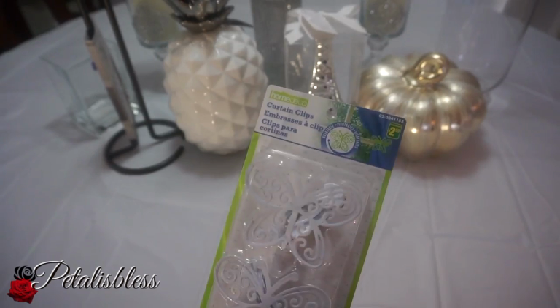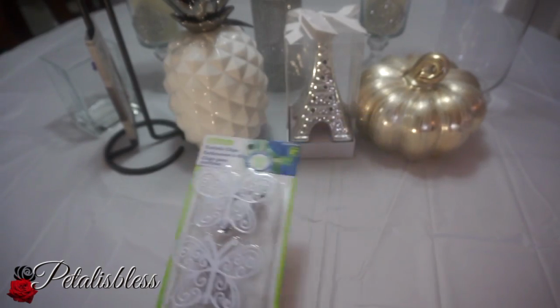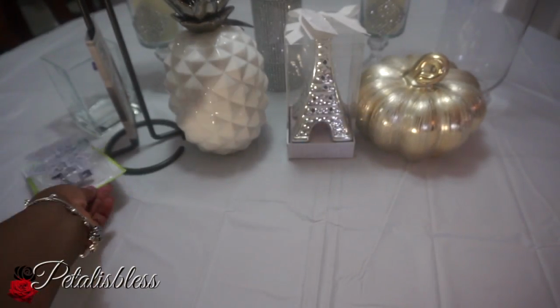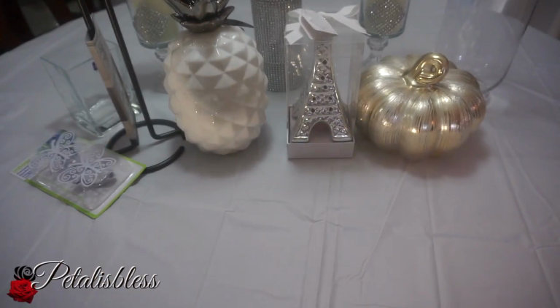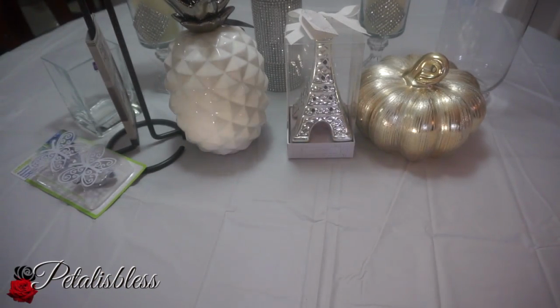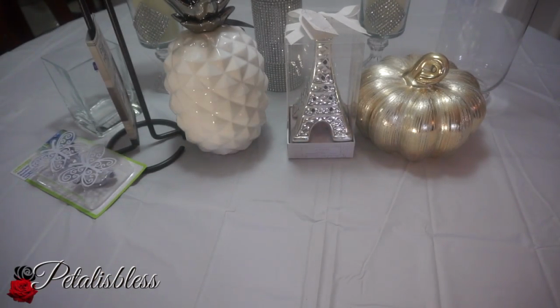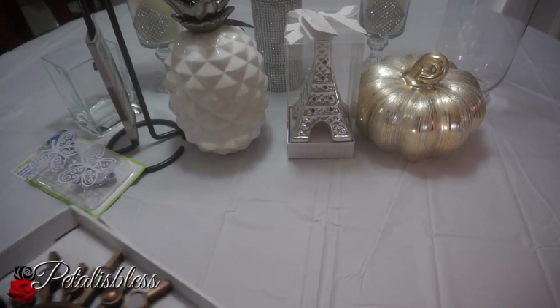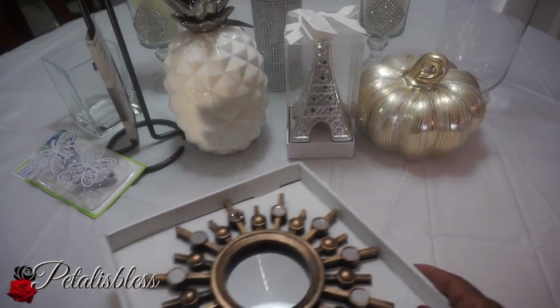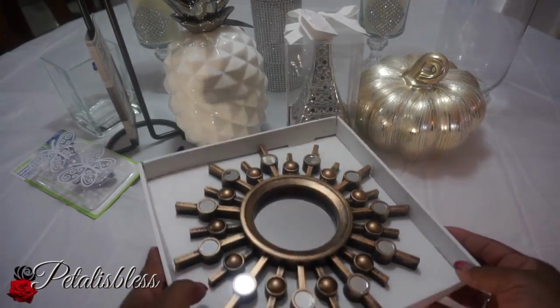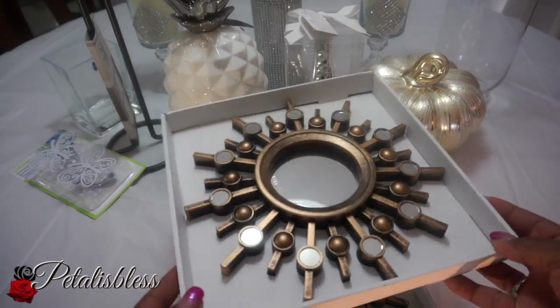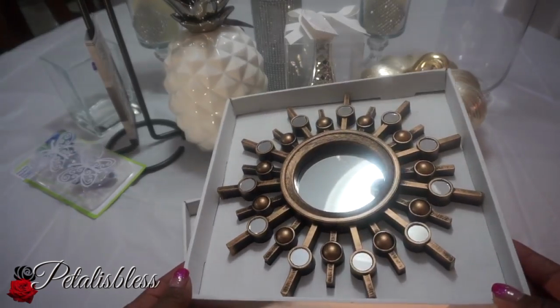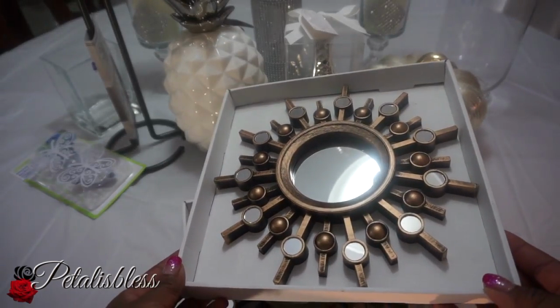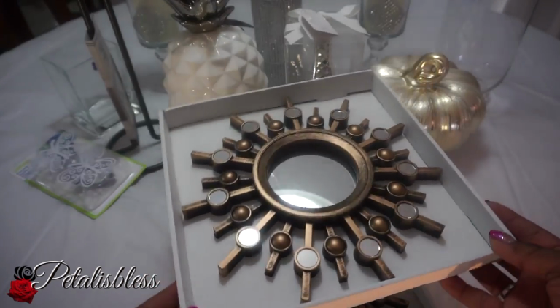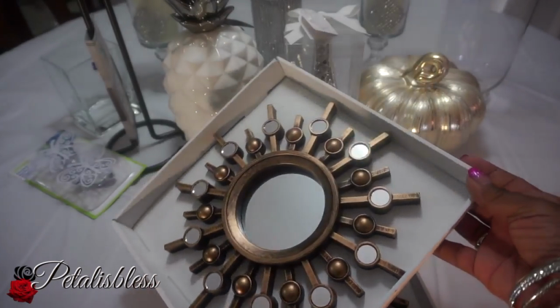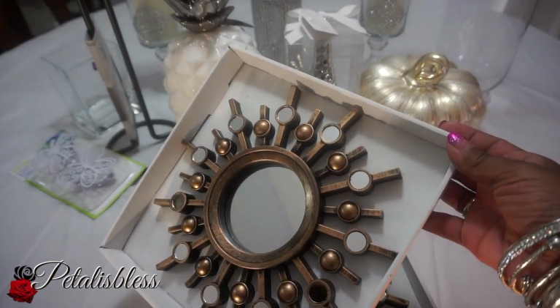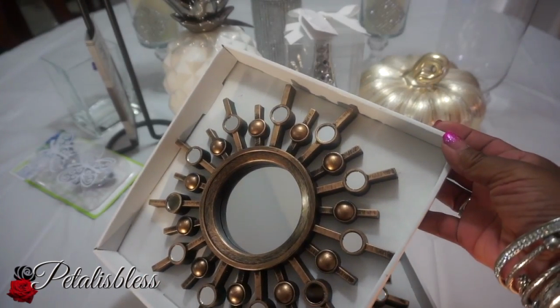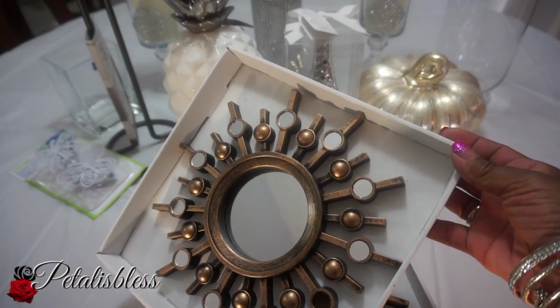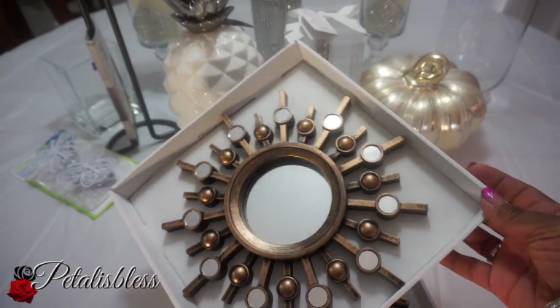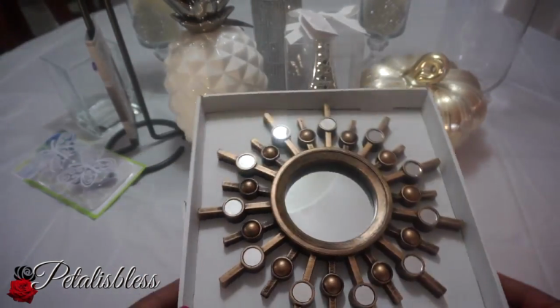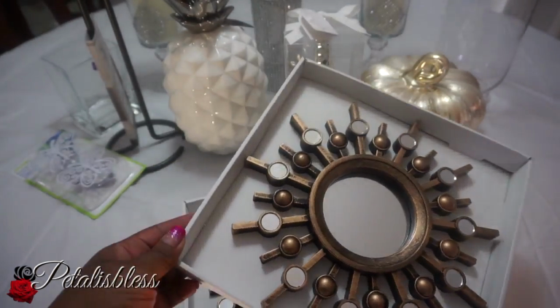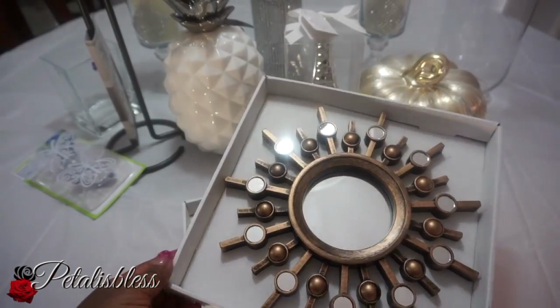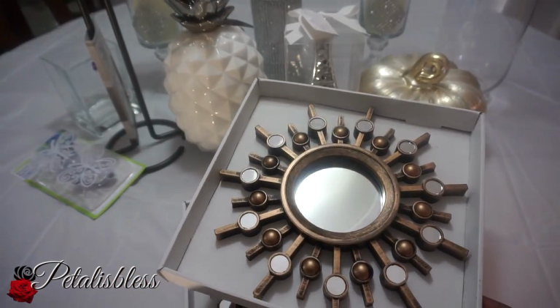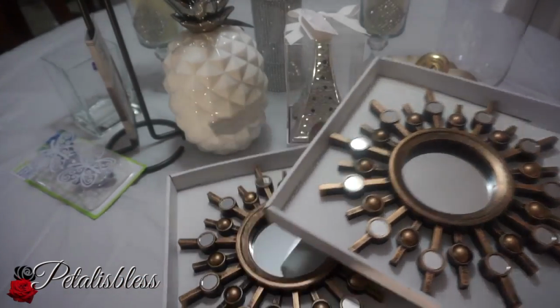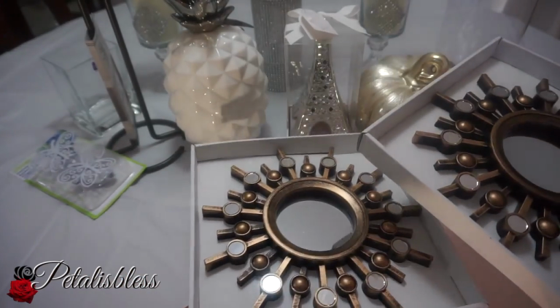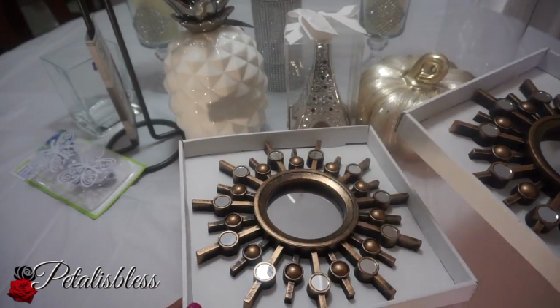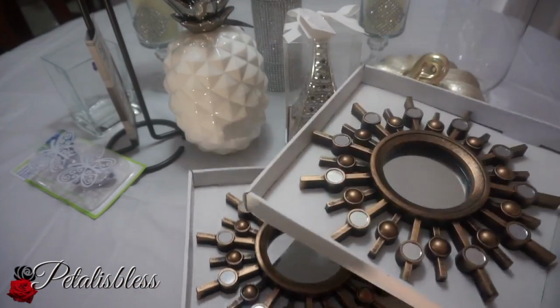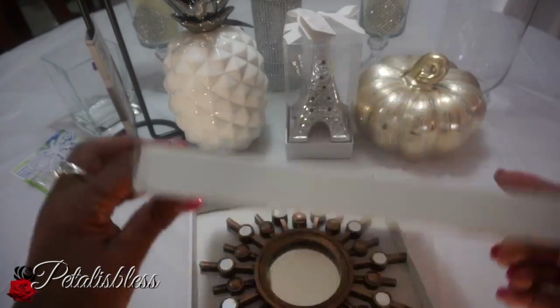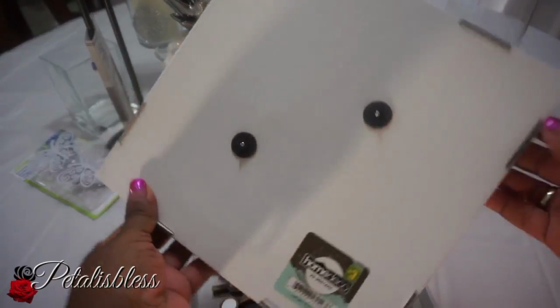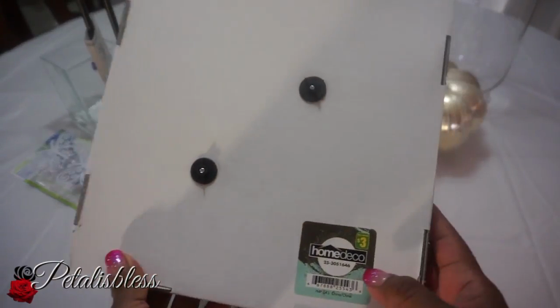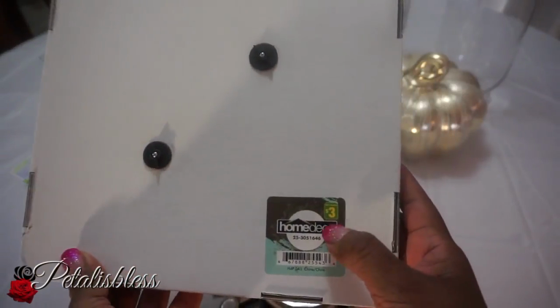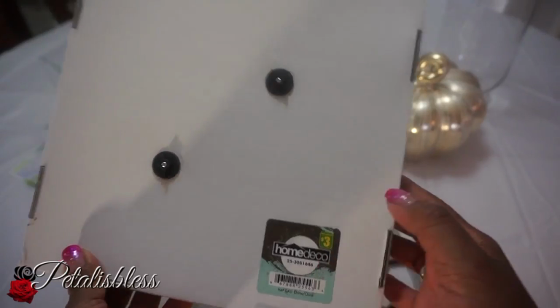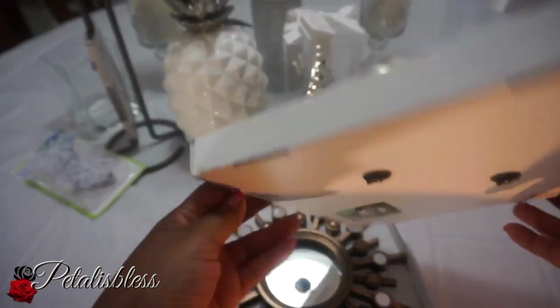I also got two hooks to tie back my curtains — two little butterfly hooks which are so cute, got those at Dollarama. And I found these — I already have two on my wall and wanted more, but they were sold out. I went to a different Dollarama and found them, so I'm so happy! They were three dollars each.